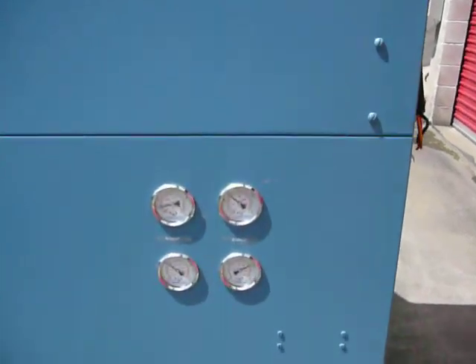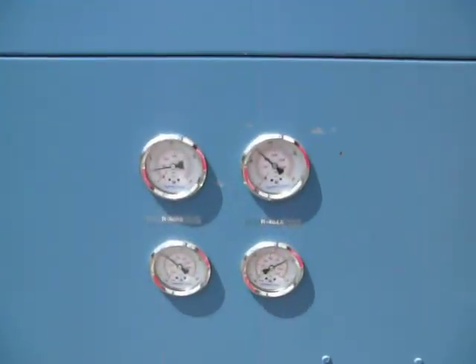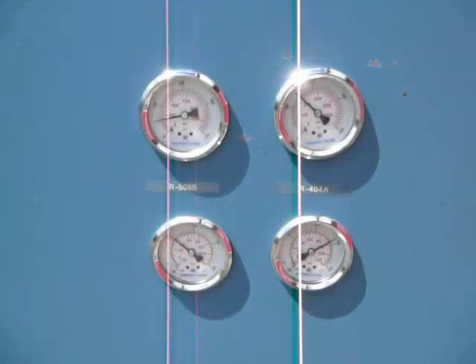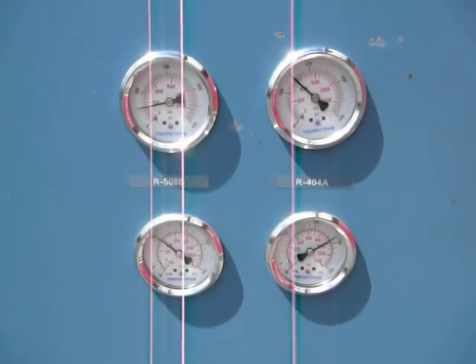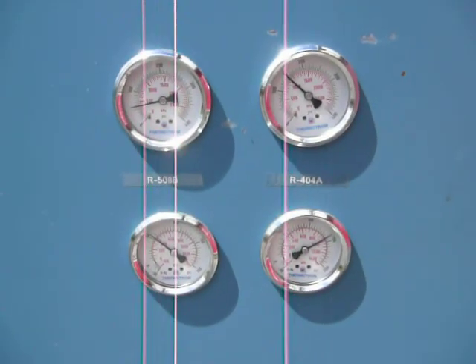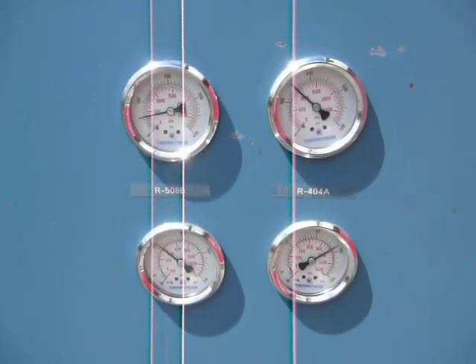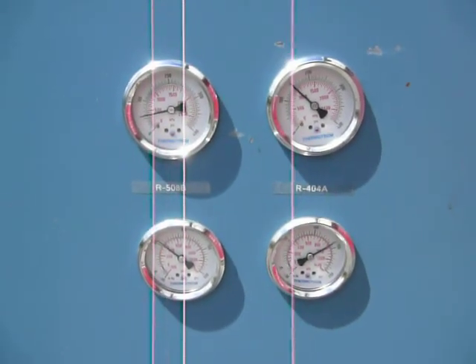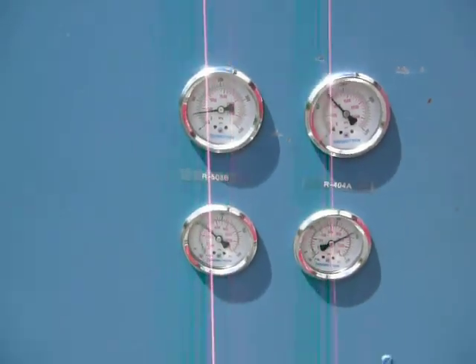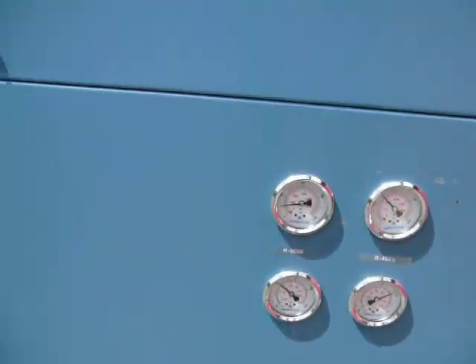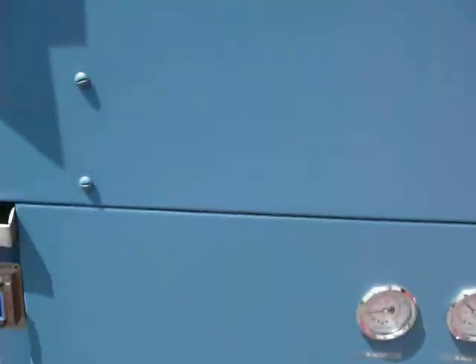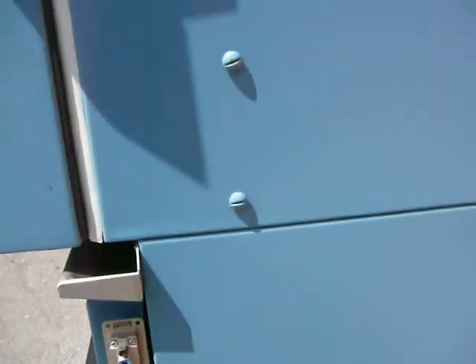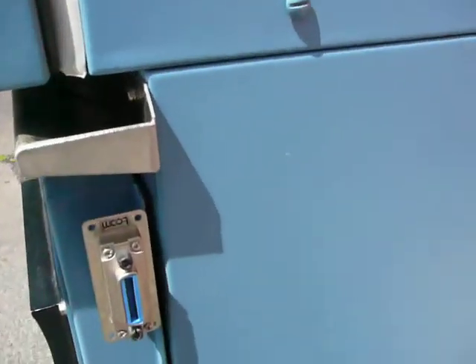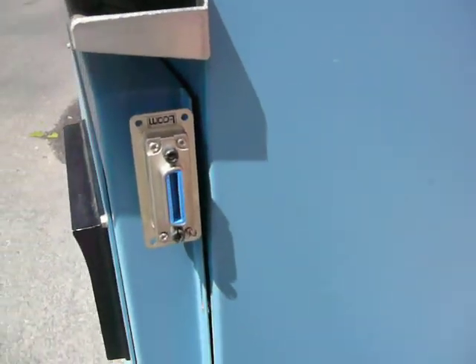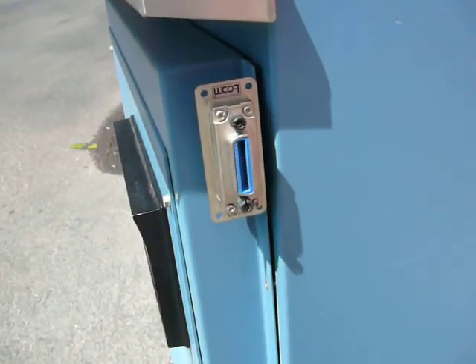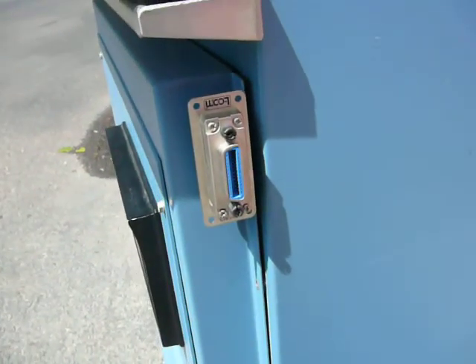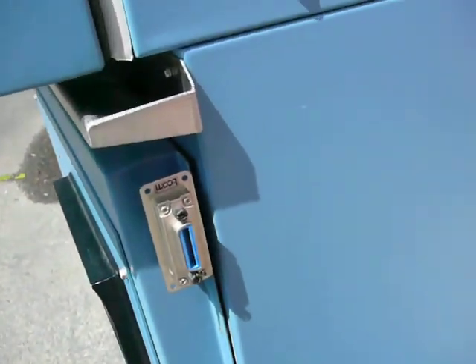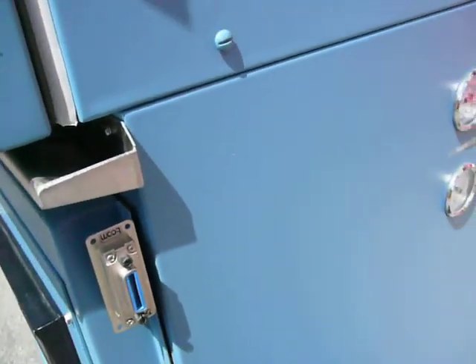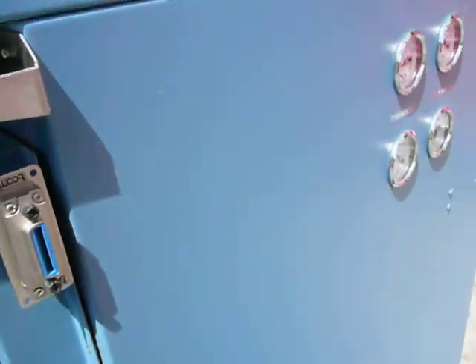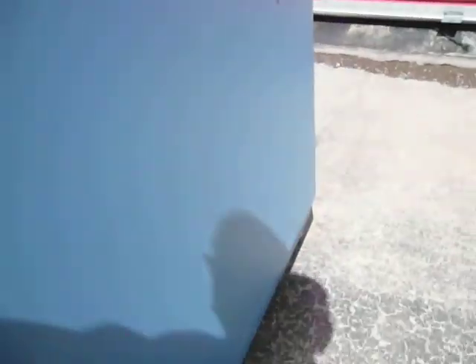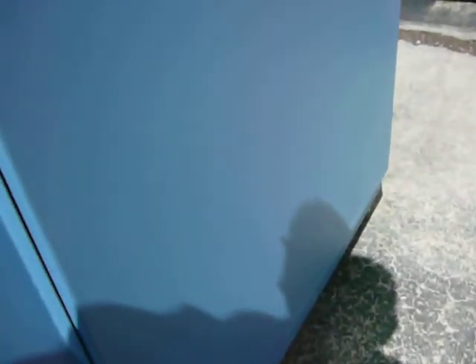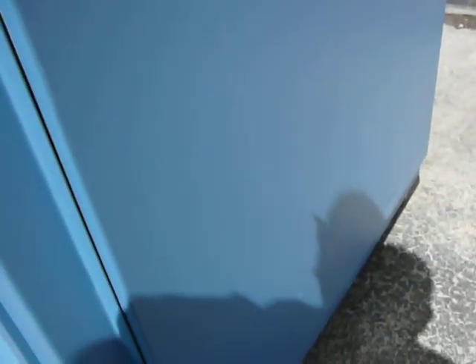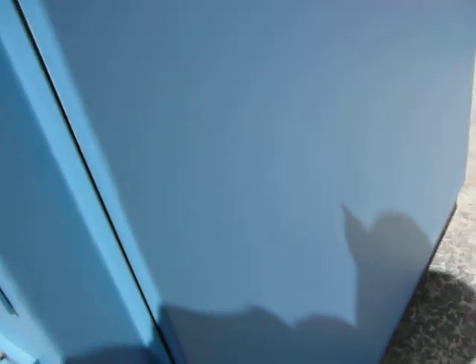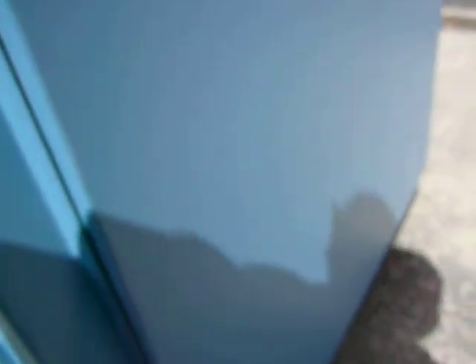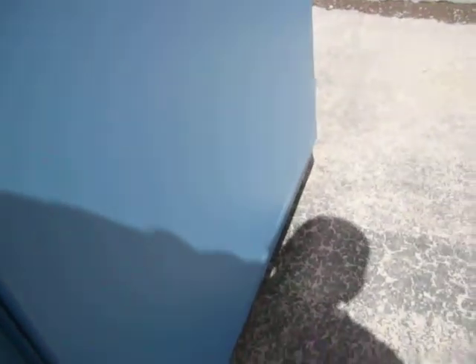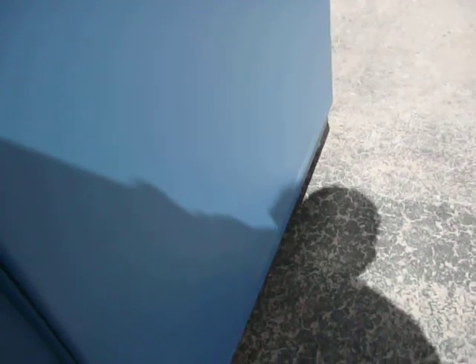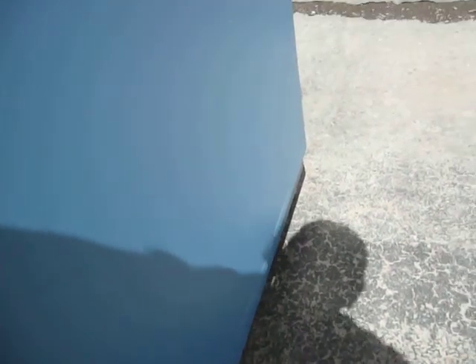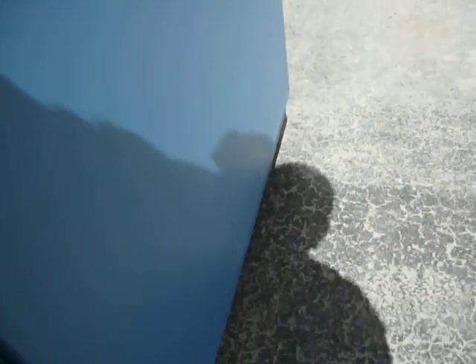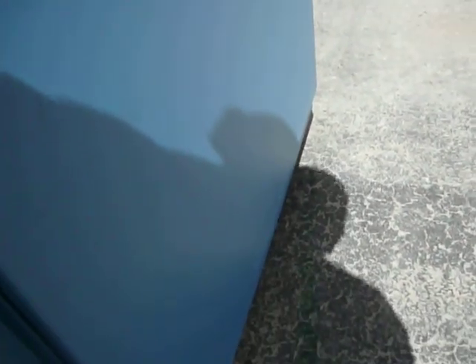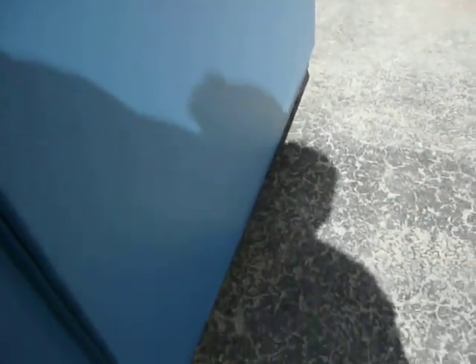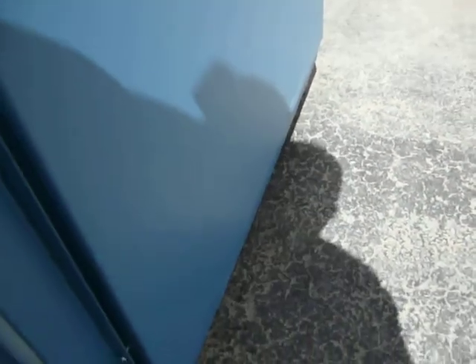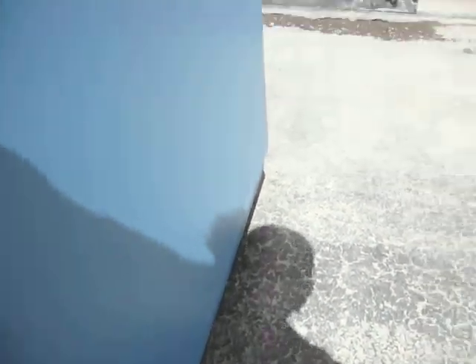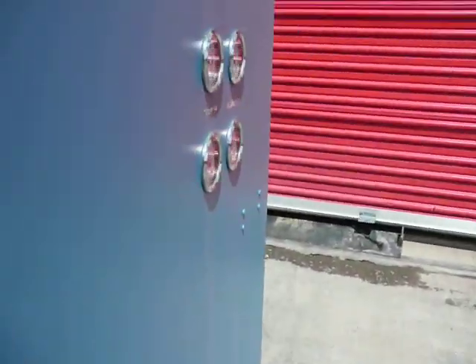It has four pressure gauges on the side and the RS-232 port for connecting to the computer. Opening the front door here.